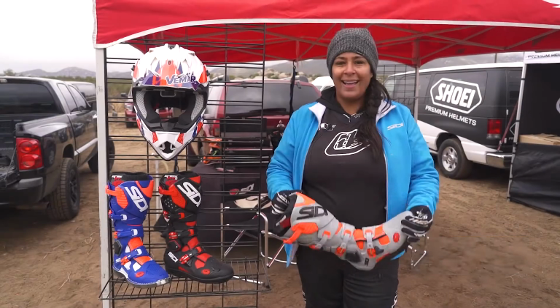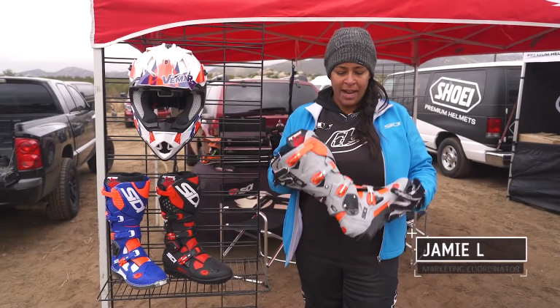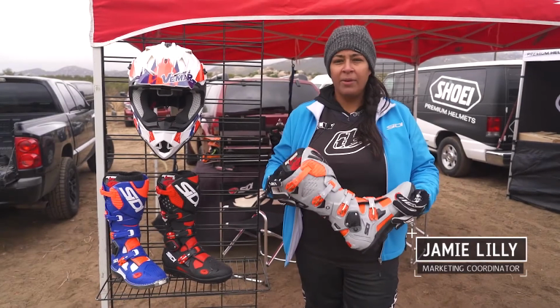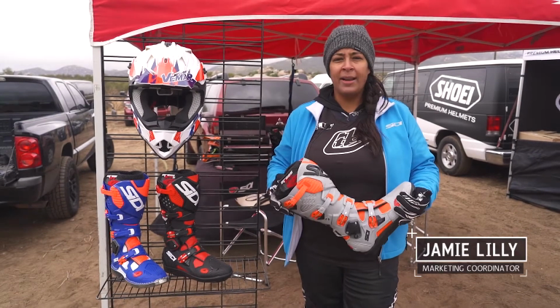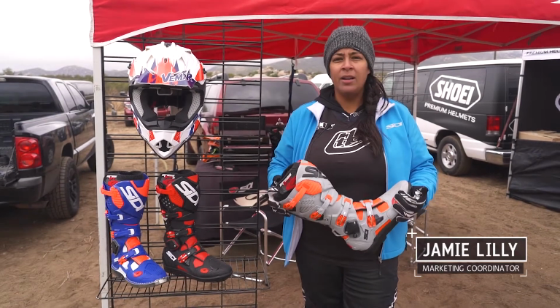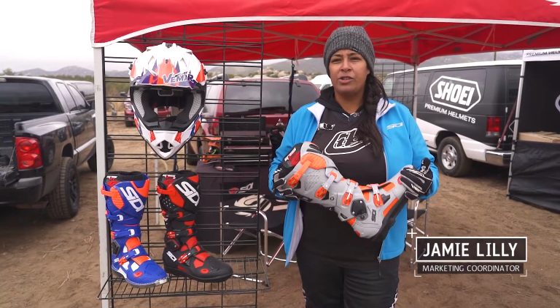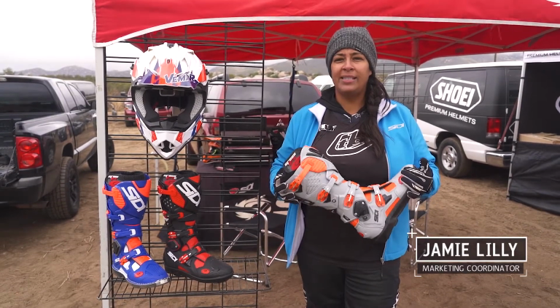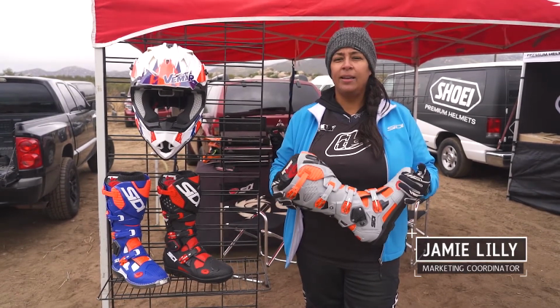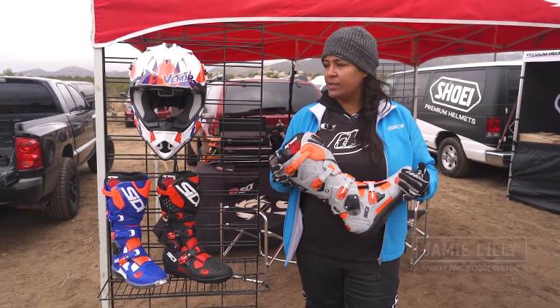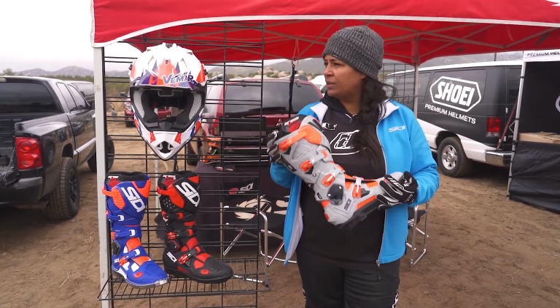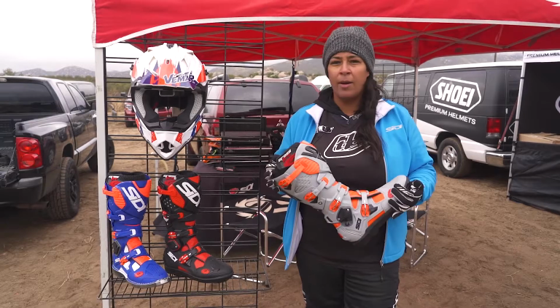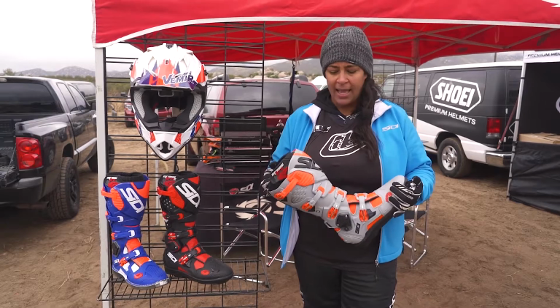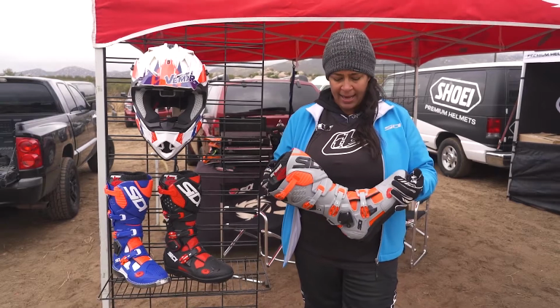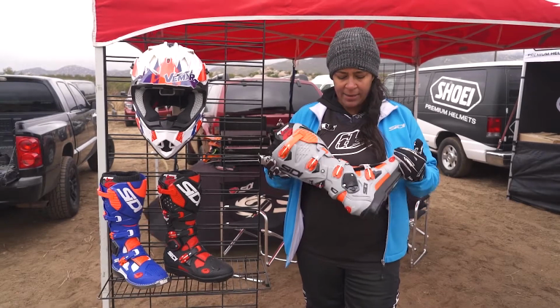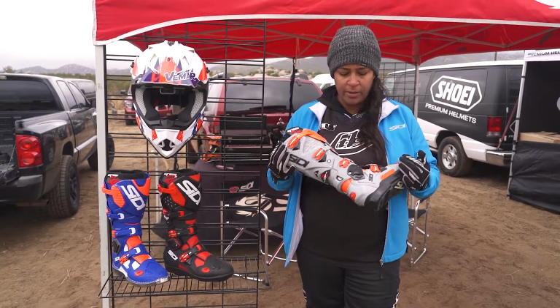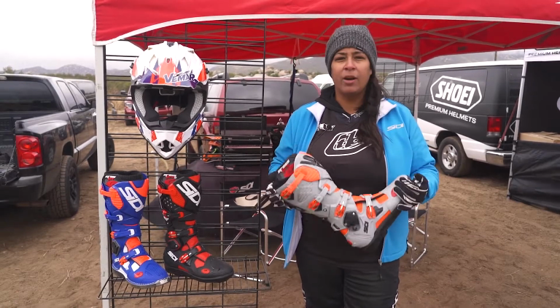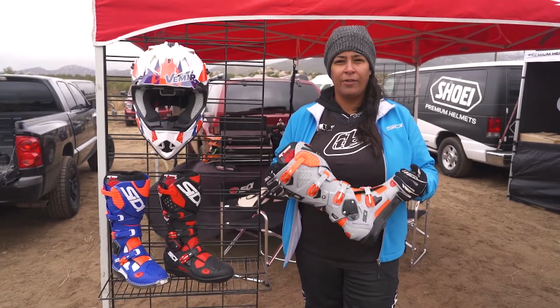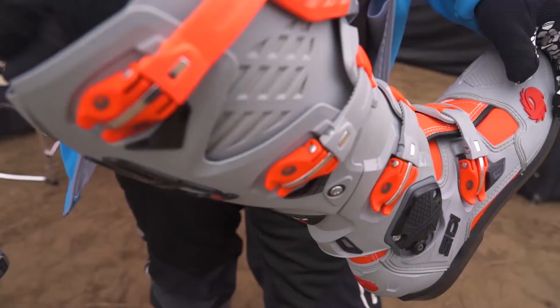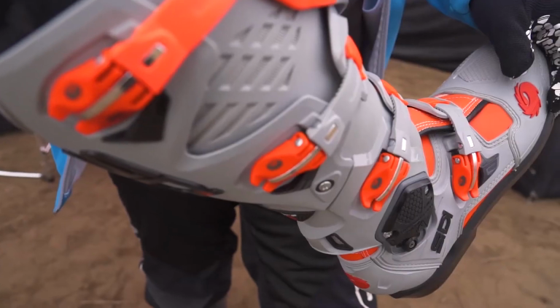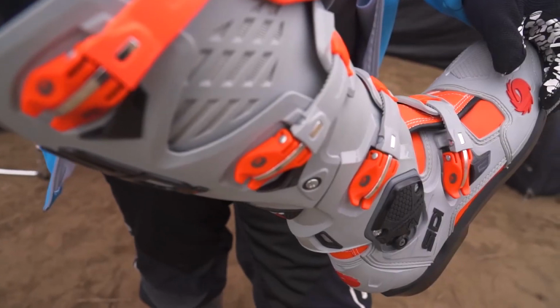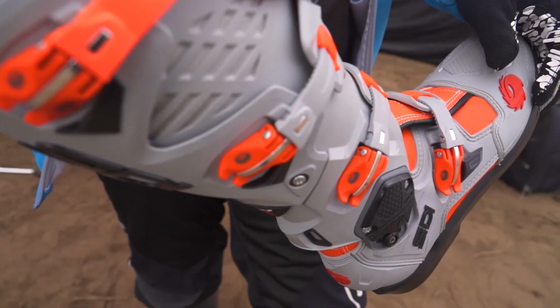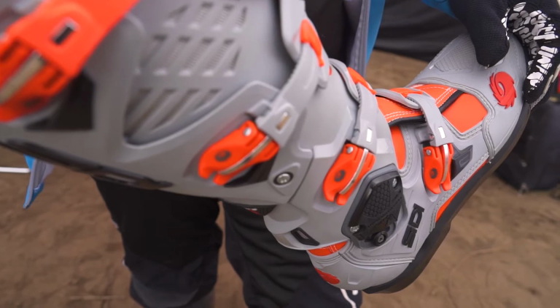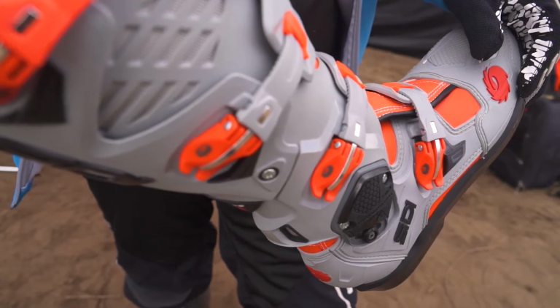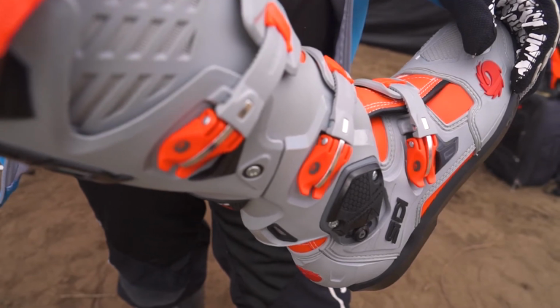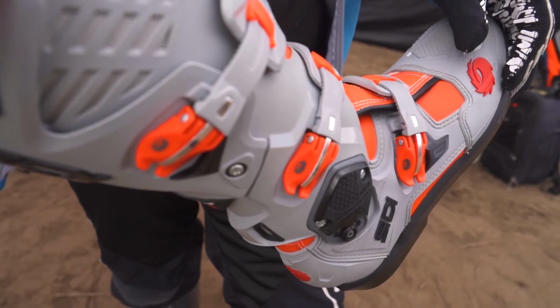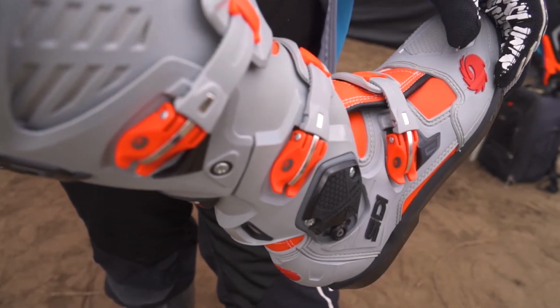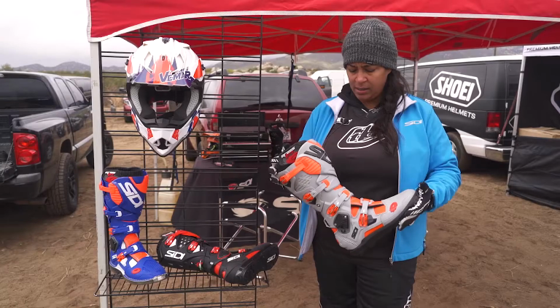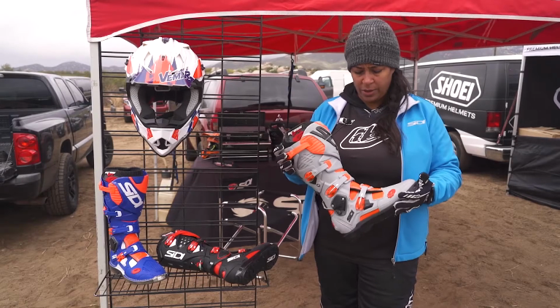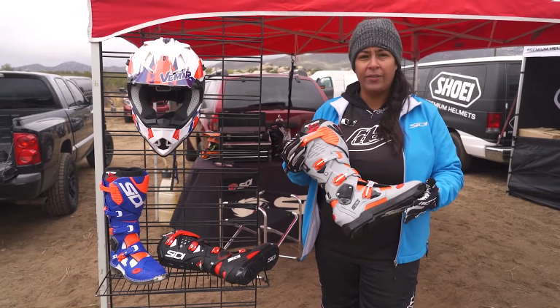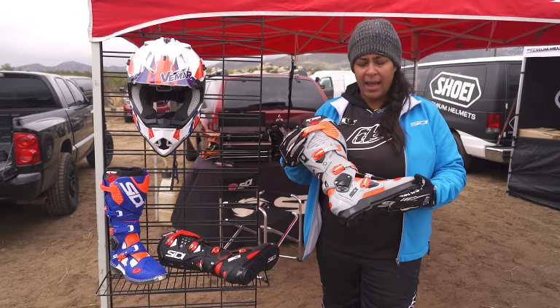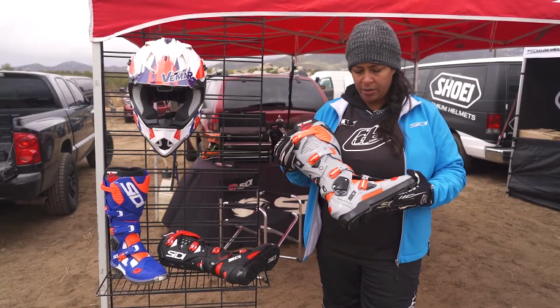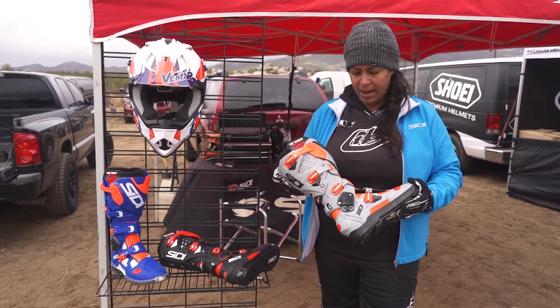Hey guys, I'm Jamie with Moto Nation. We distribute CD boots as well as Vimar helmets. And today I'm going to tell you a little bit about the Crossfire 3. The new CD Crossfire 3 boot came out late 2017, and we're showing it off here at the Enduro Cross Ride Day.